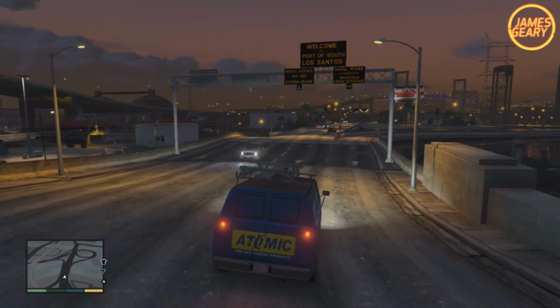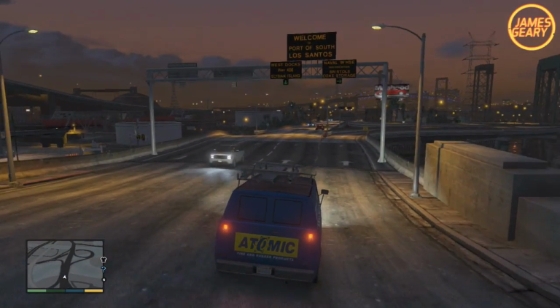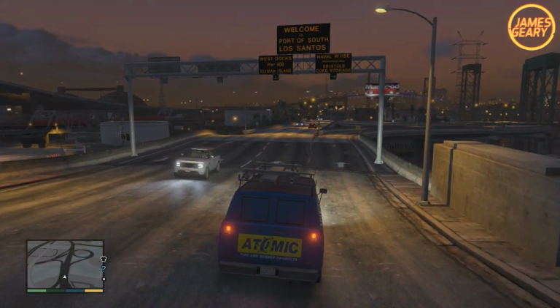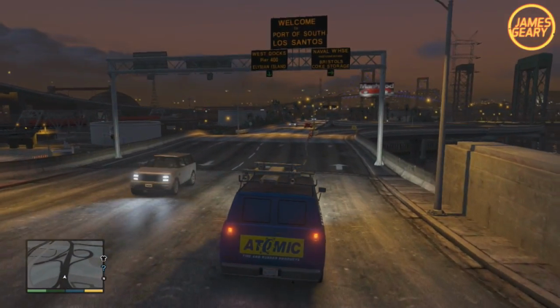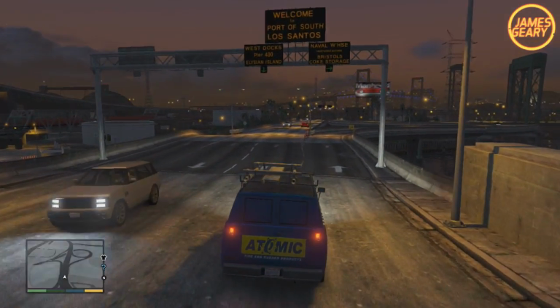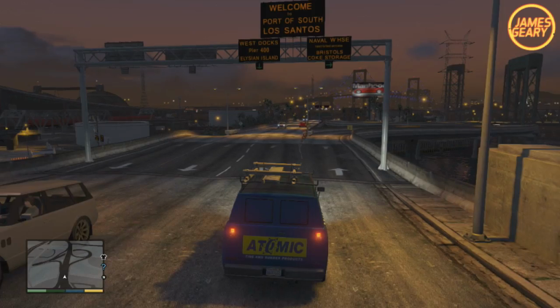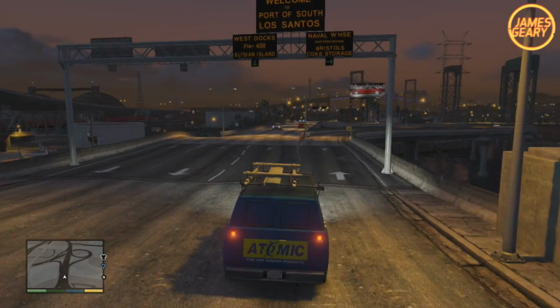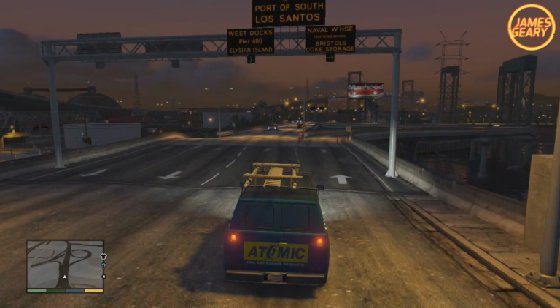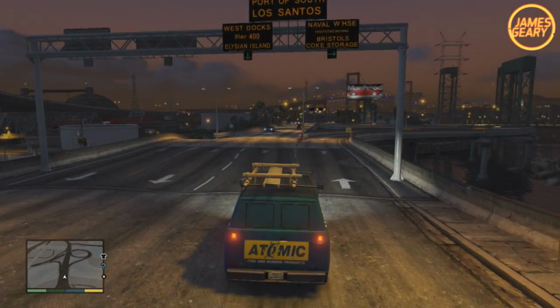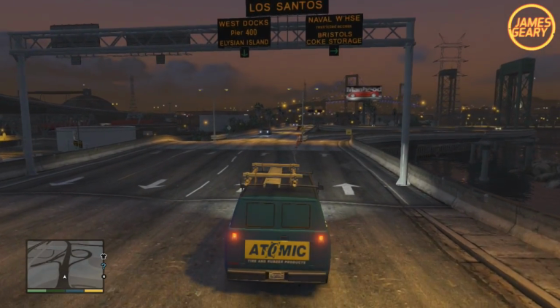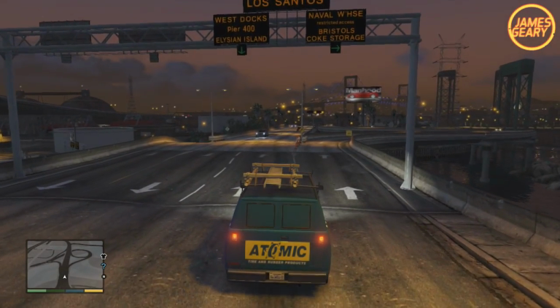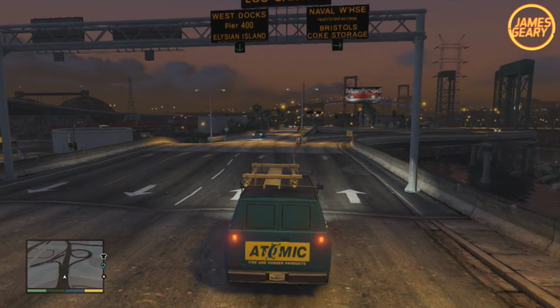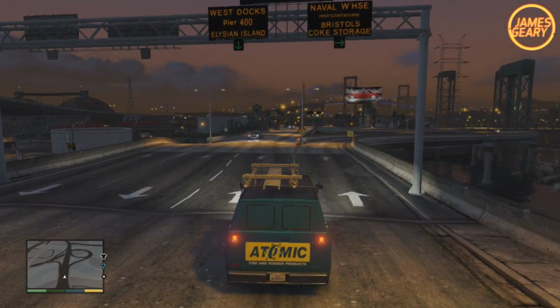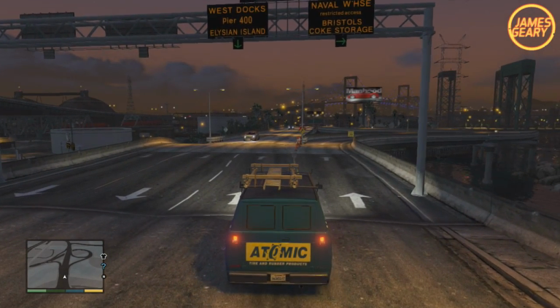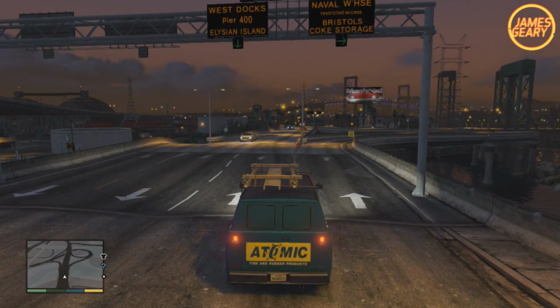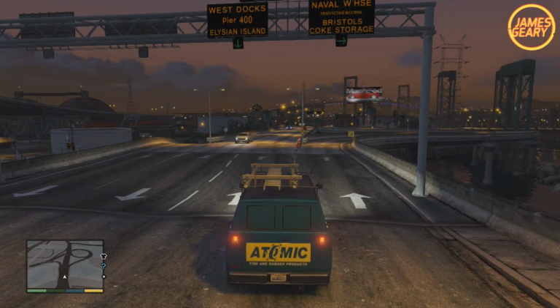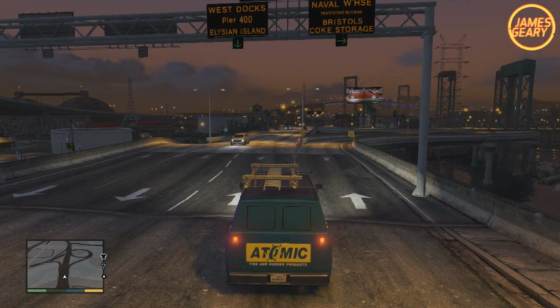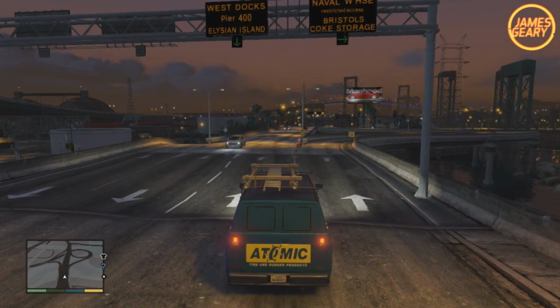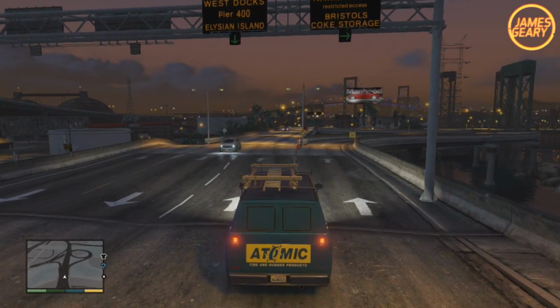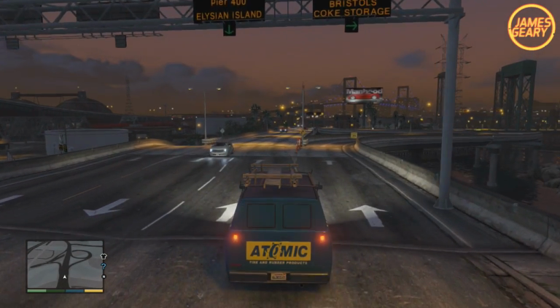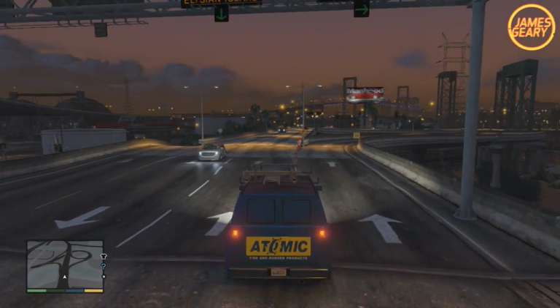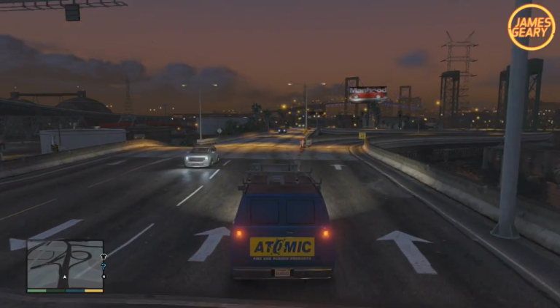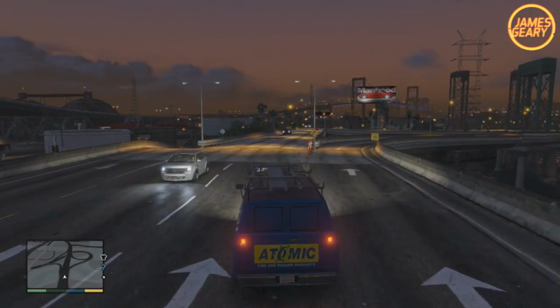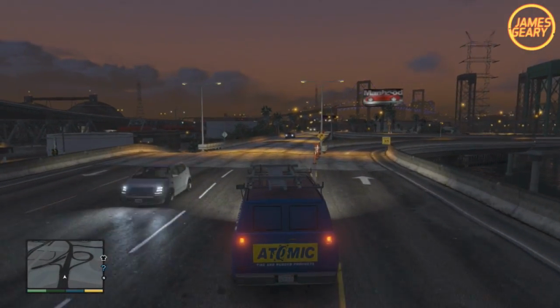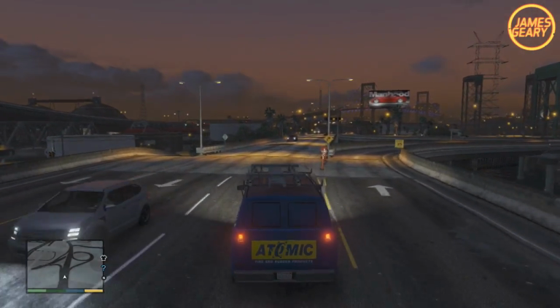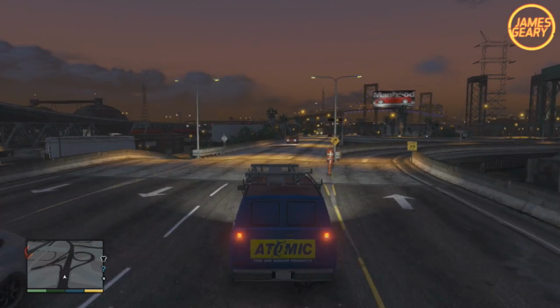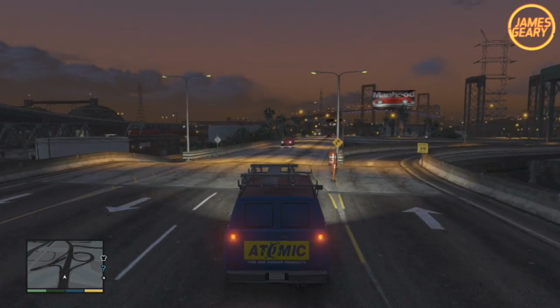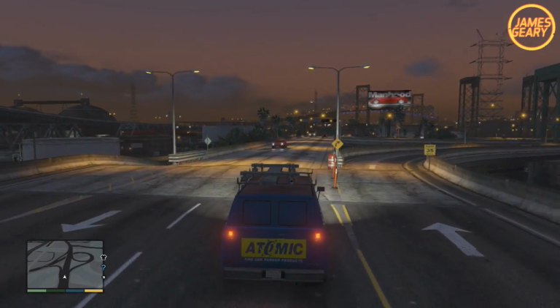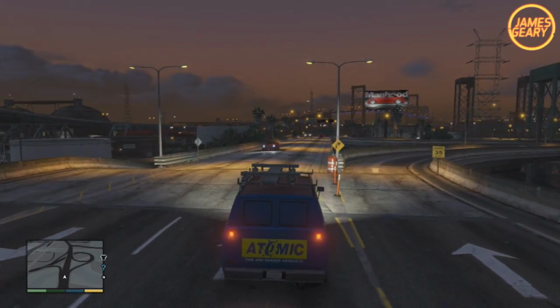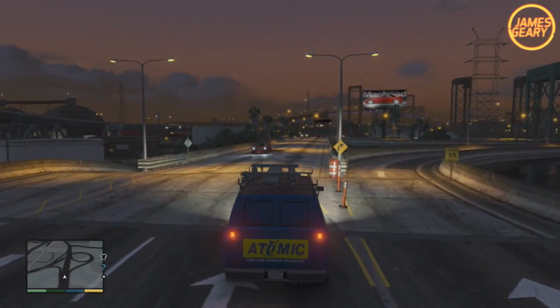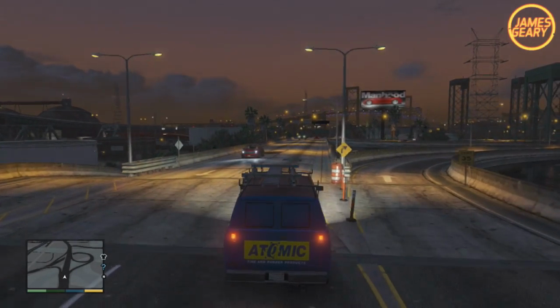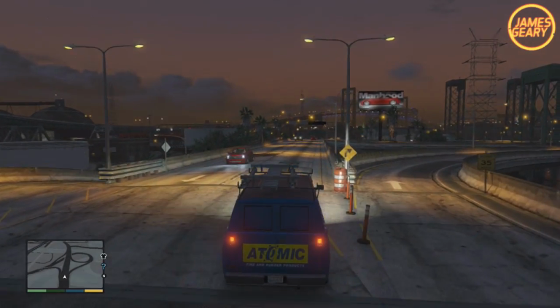Like I said, it helps to drive over there in a van to increase the probability of the van spawning. If you don't see it, just drive down and drive back. Very cool van, unique decals — I never see it driving around. Pretty rare.